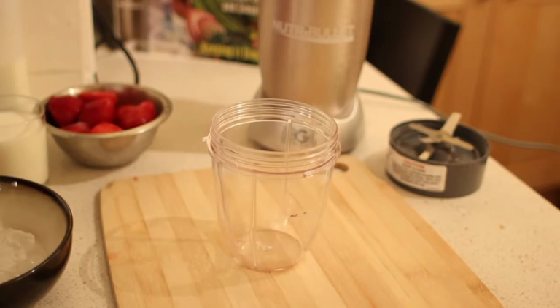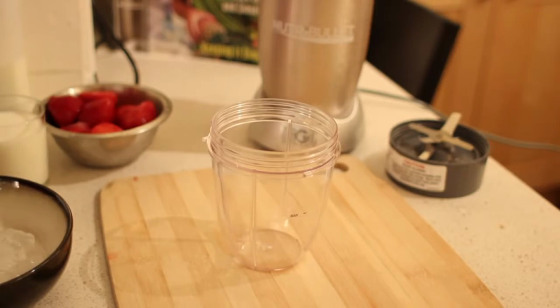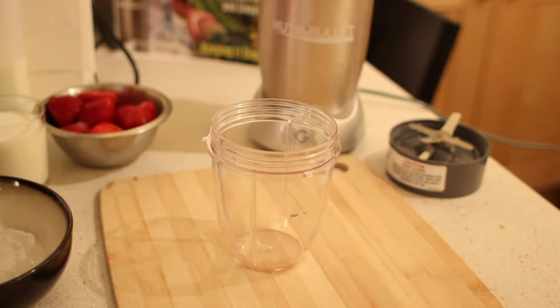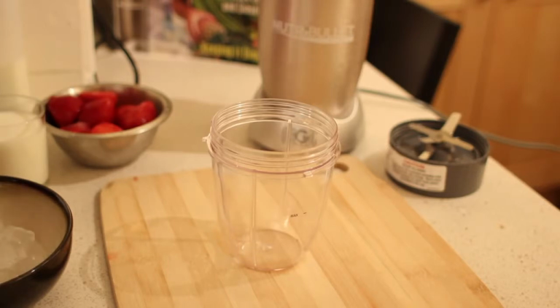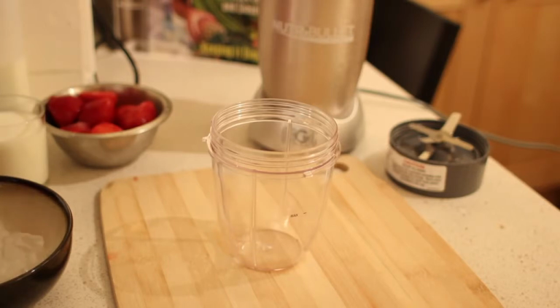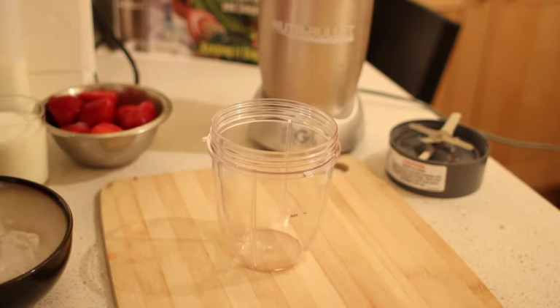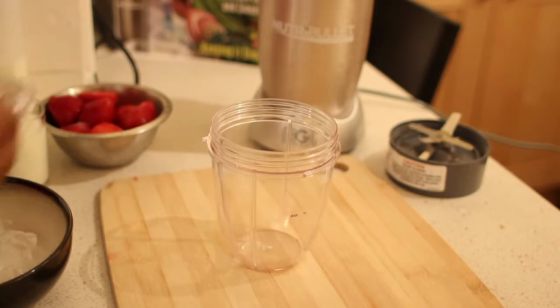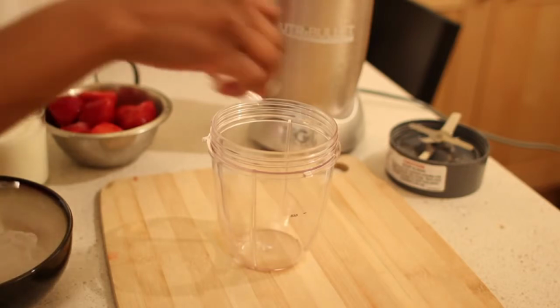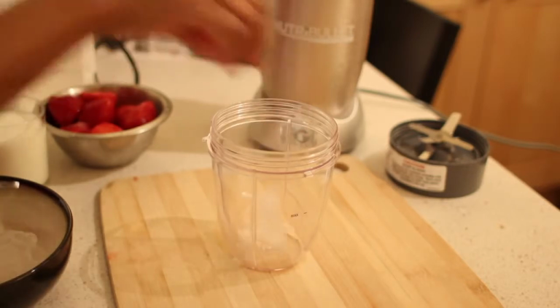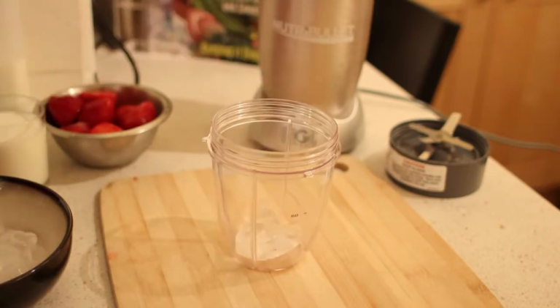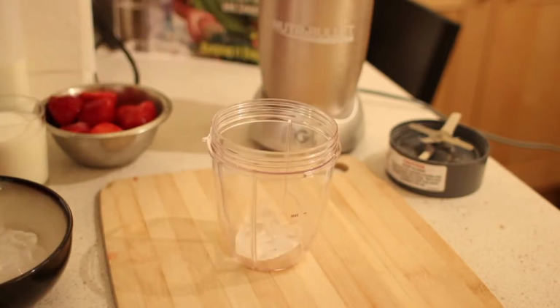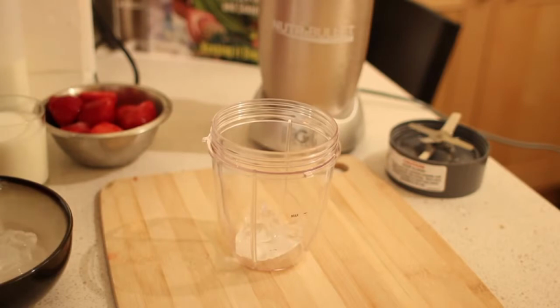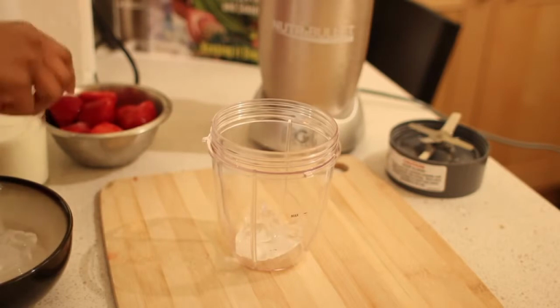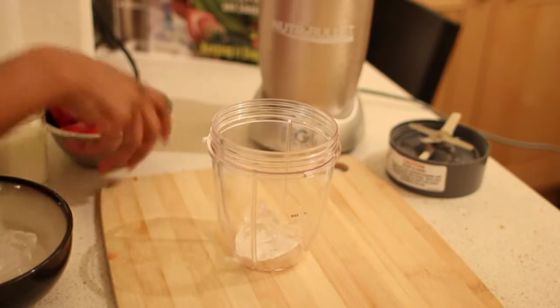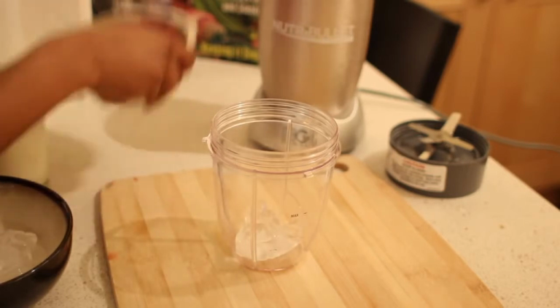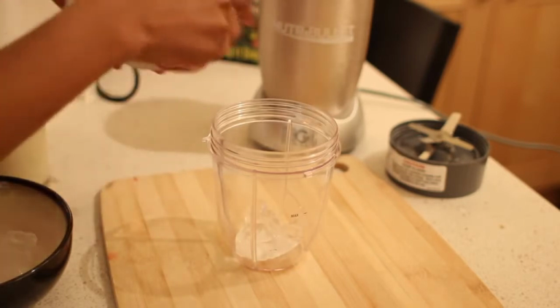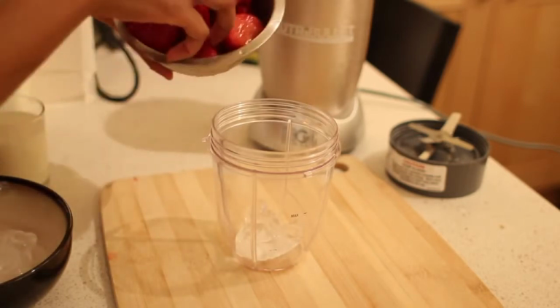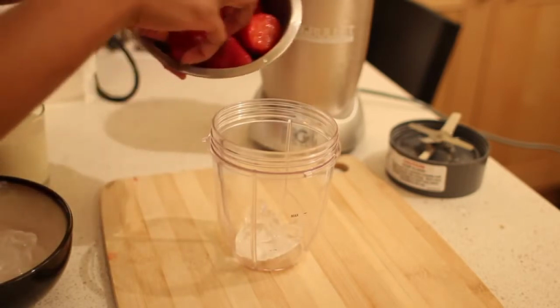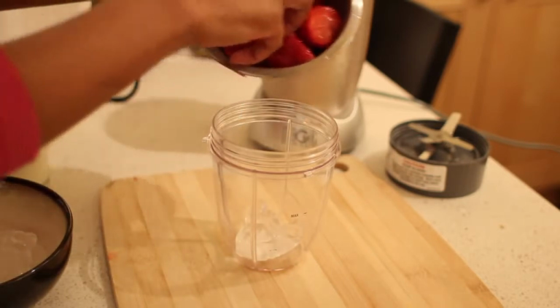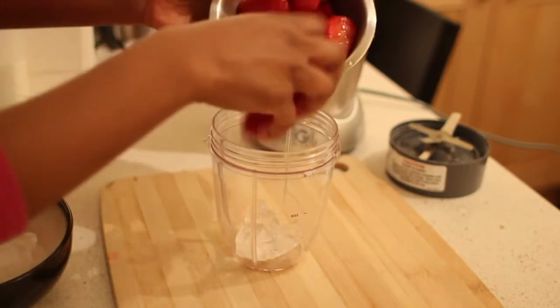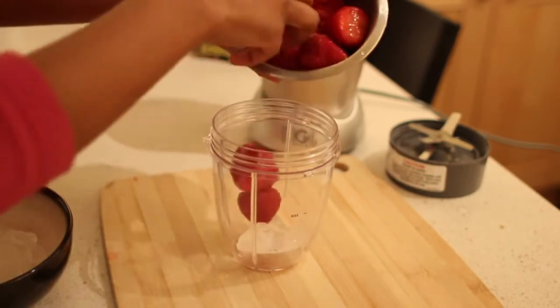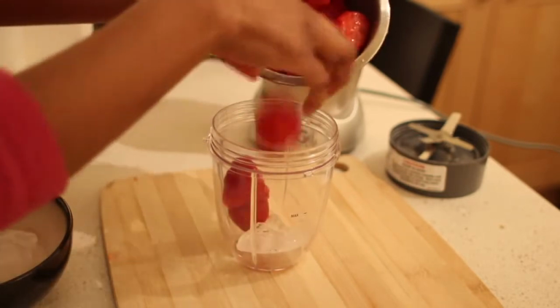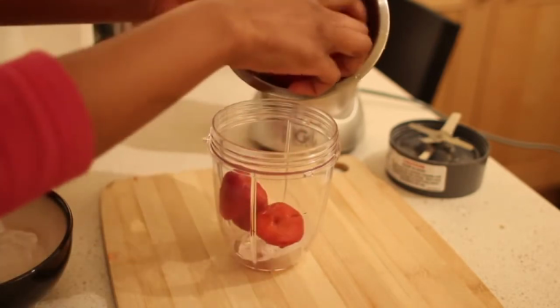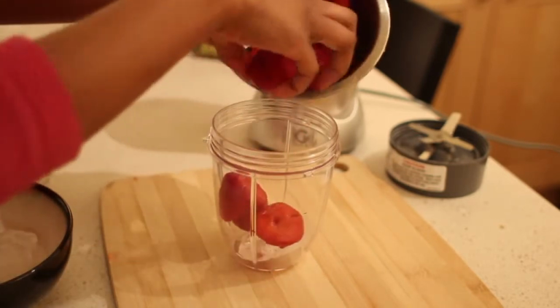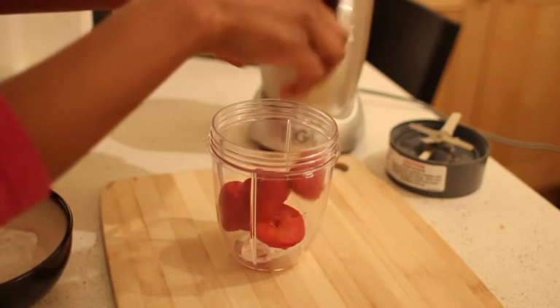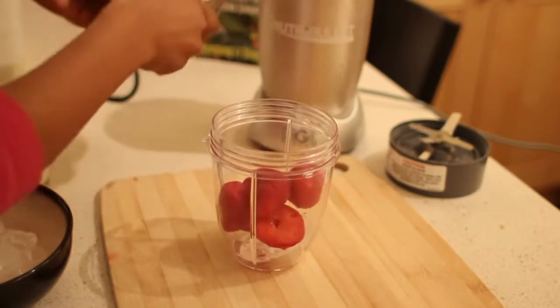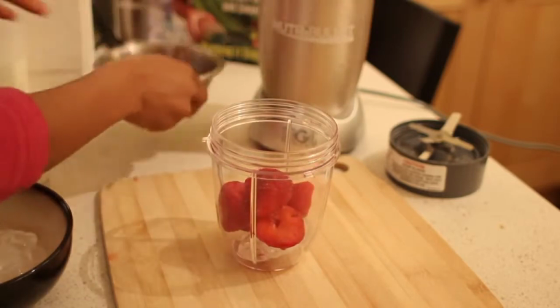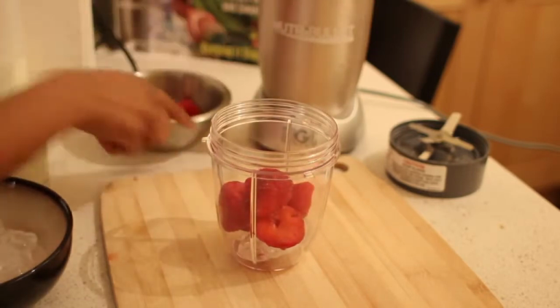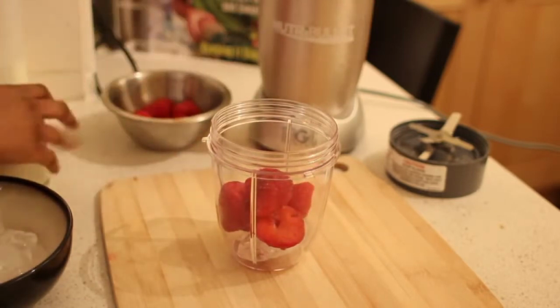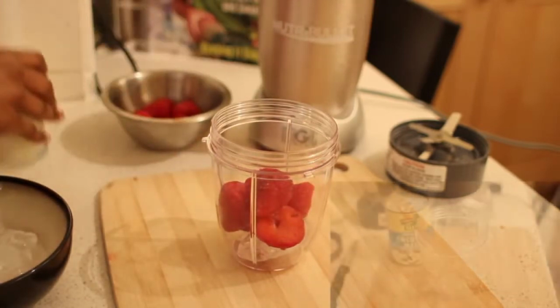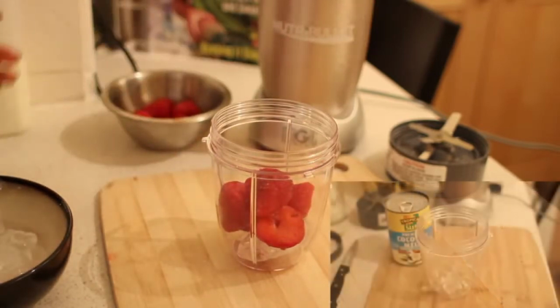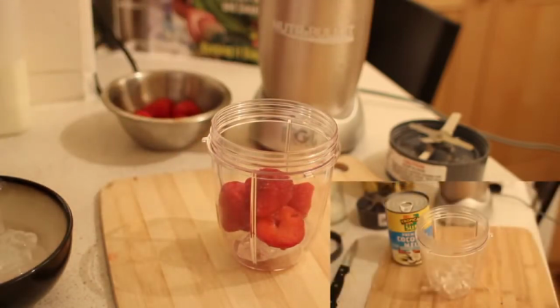So what you want to do, you want to start off with some ice, and I'm going to put a couple of strawberries in here as well. I'm going to pour in my milk.